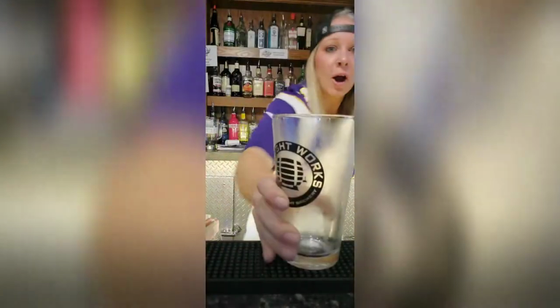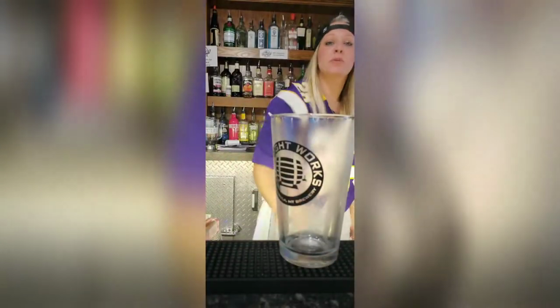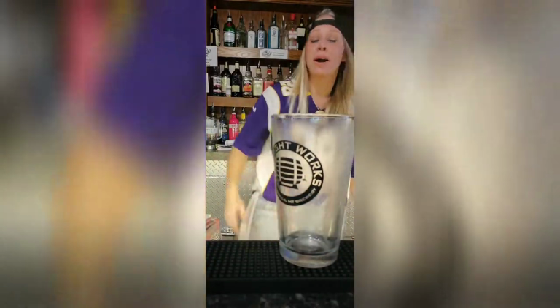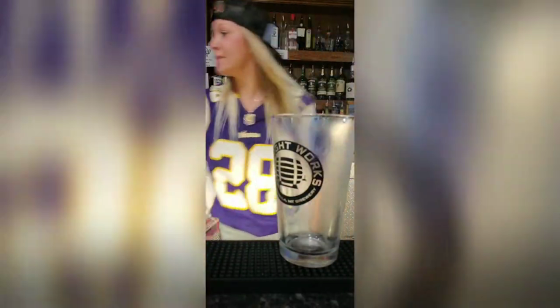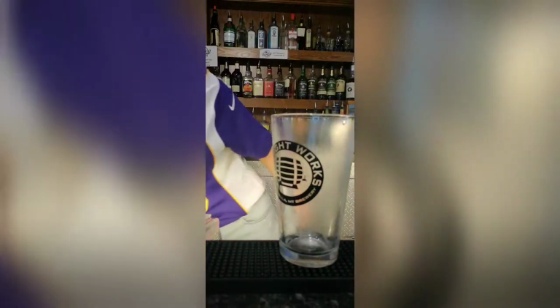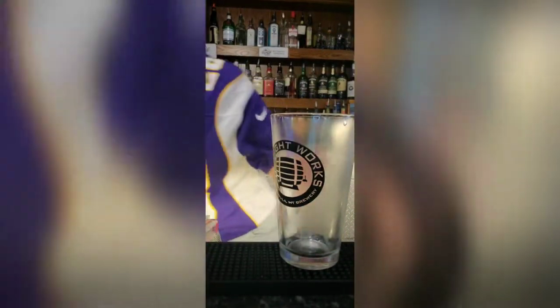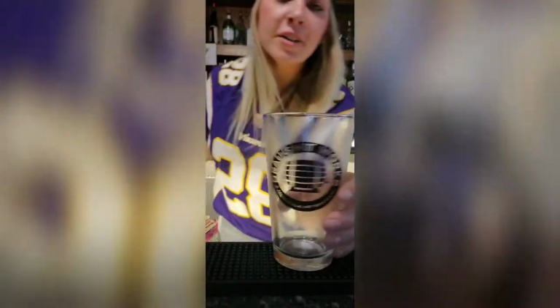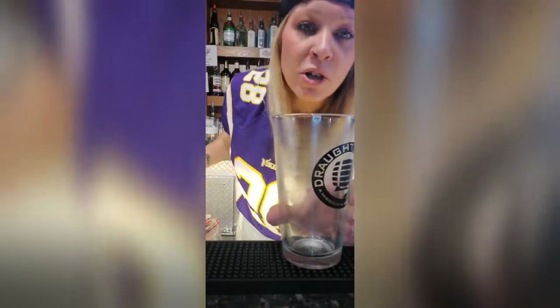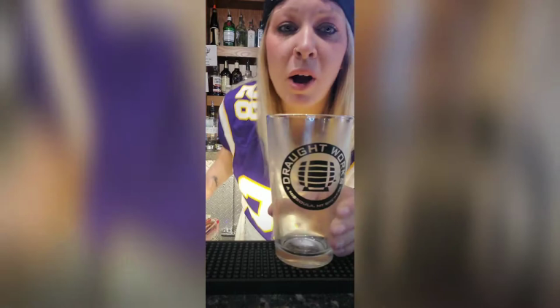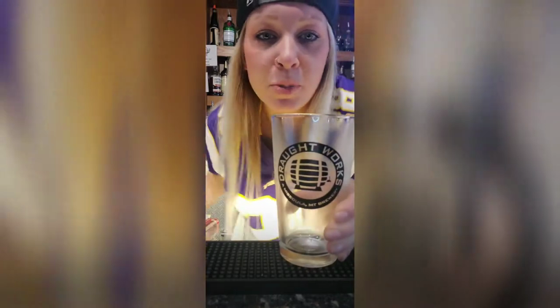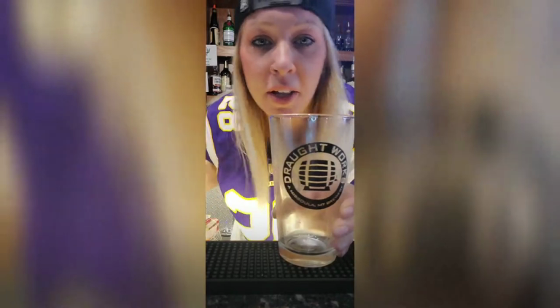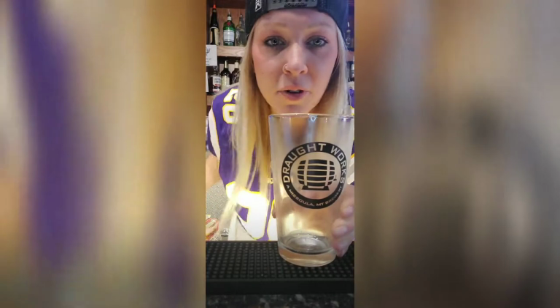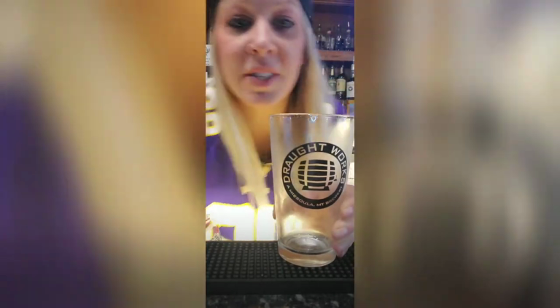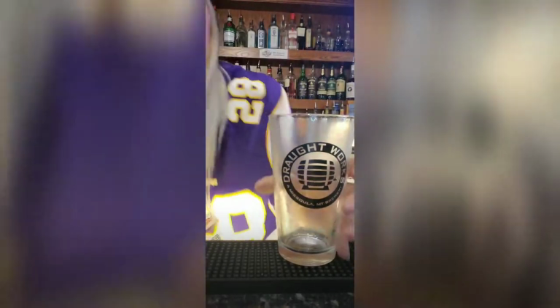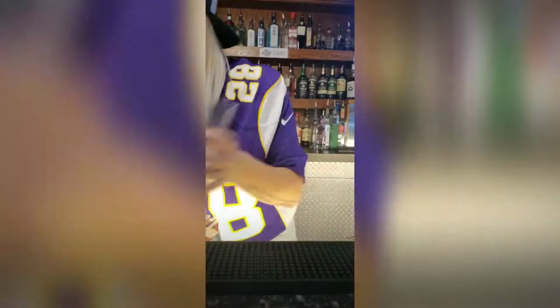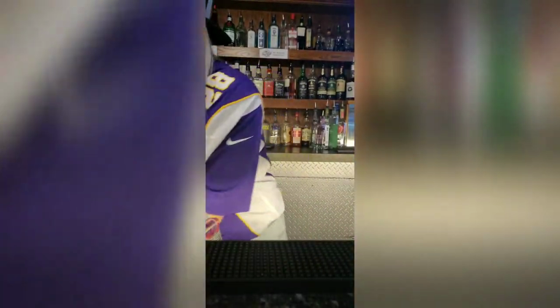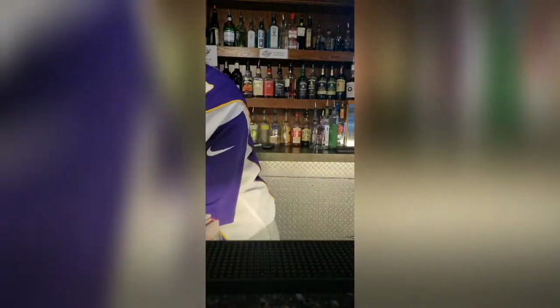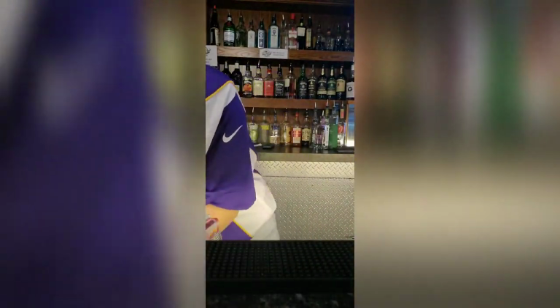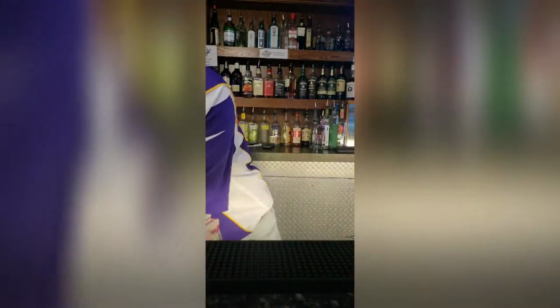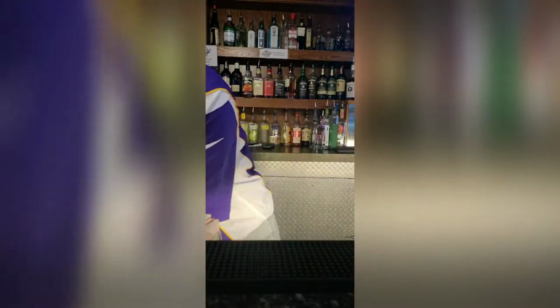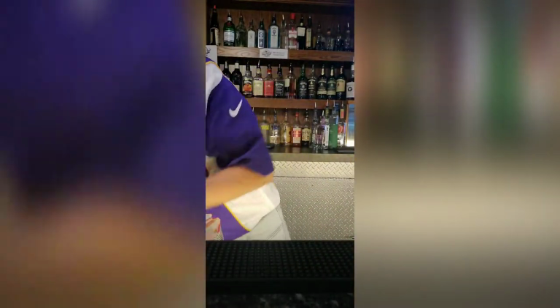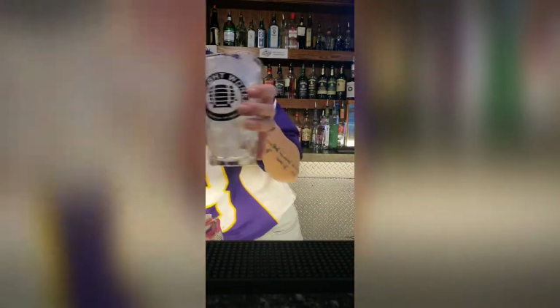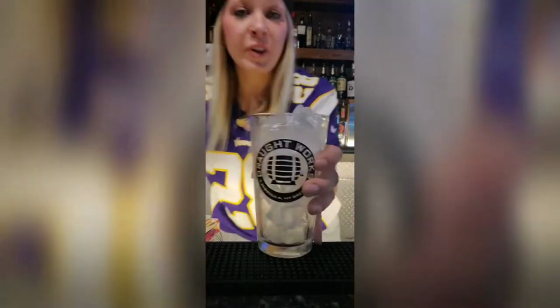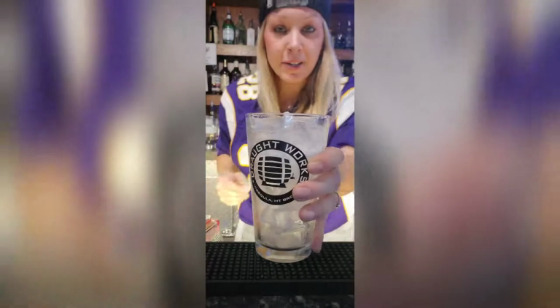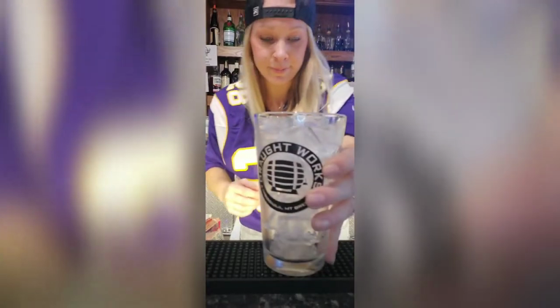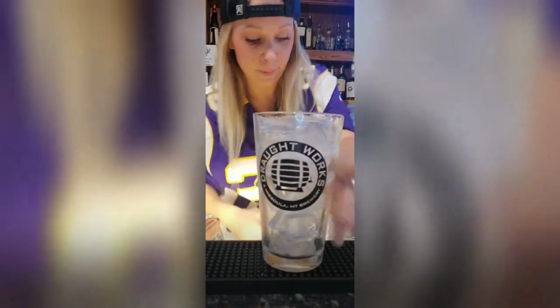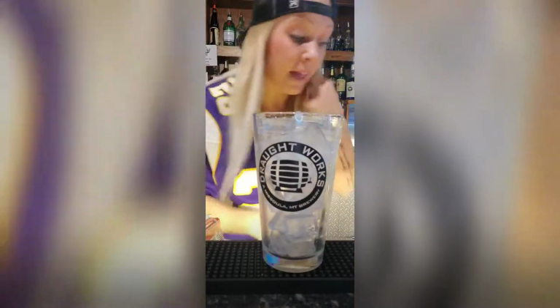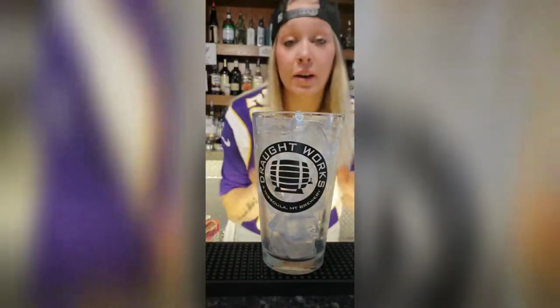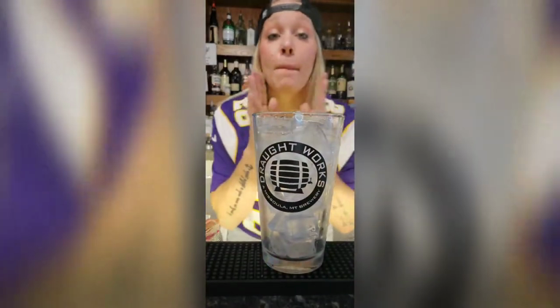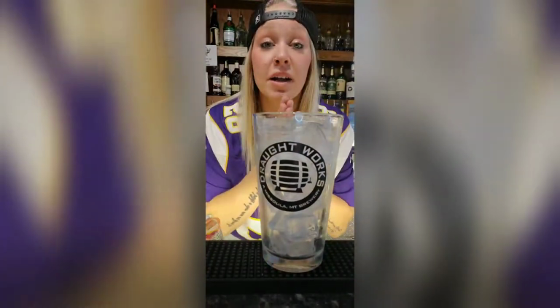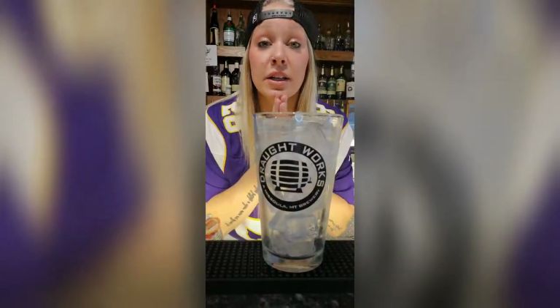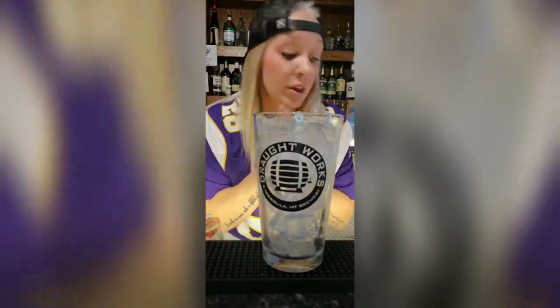All right, so we've got our pint glass — our awesome Droutworks pint glass from Montana. You're going to fill it with ice, and then there are many ingredients to this.